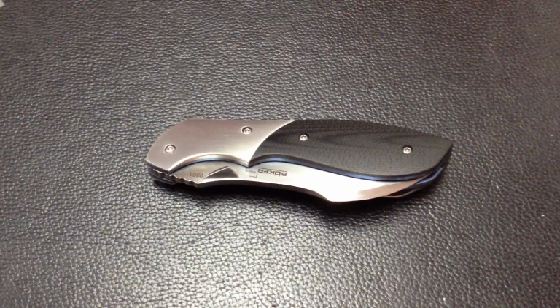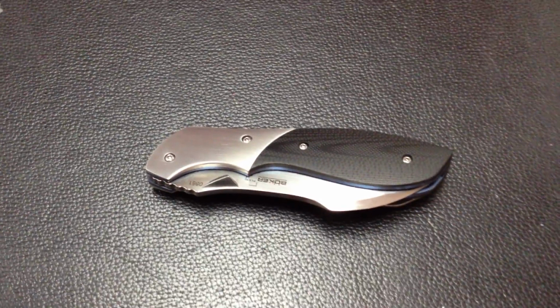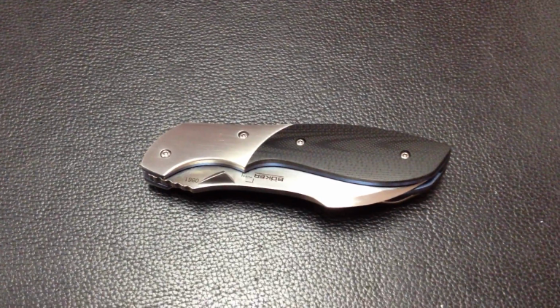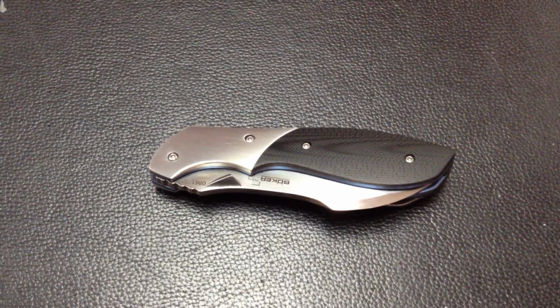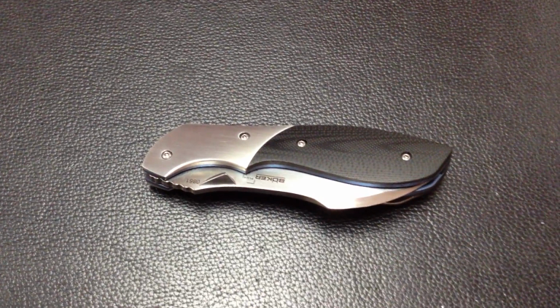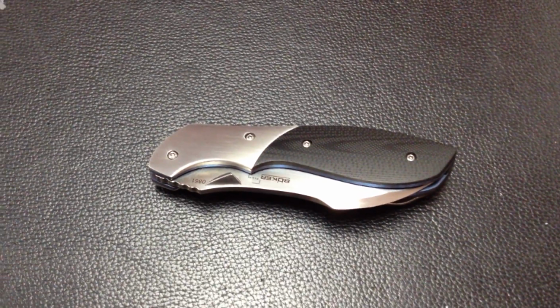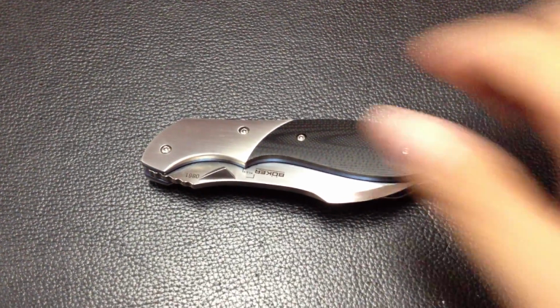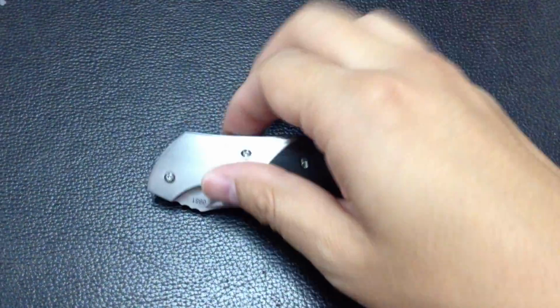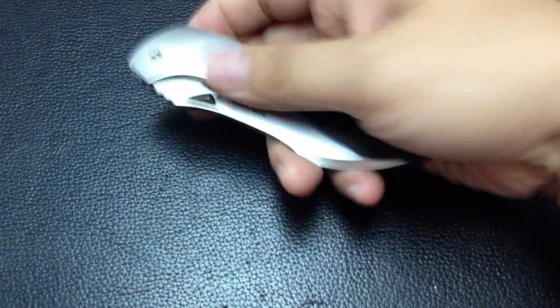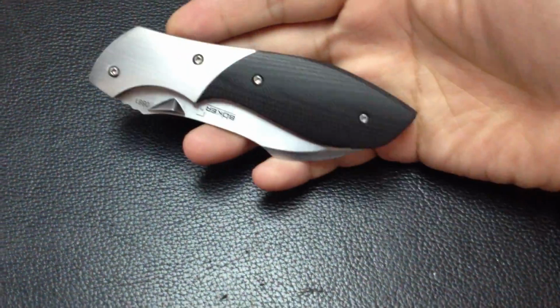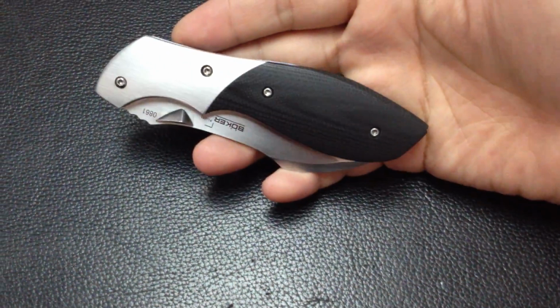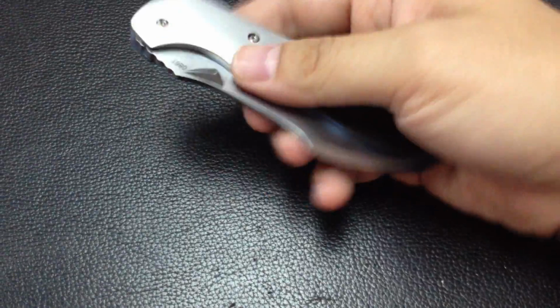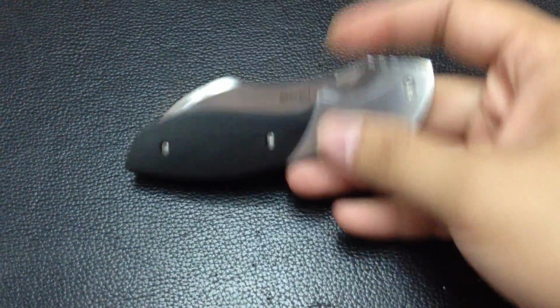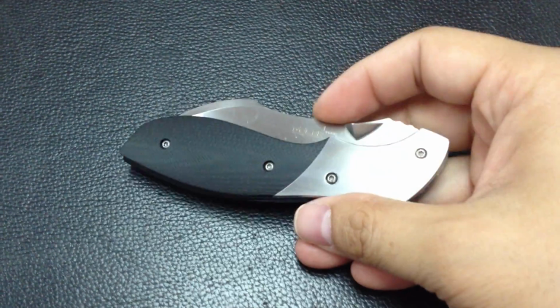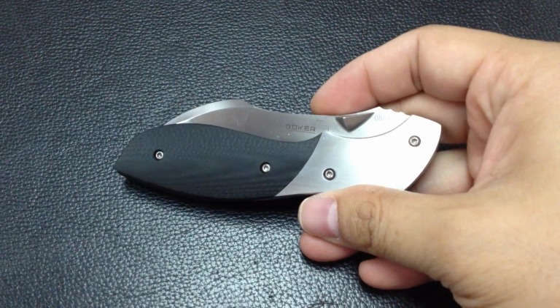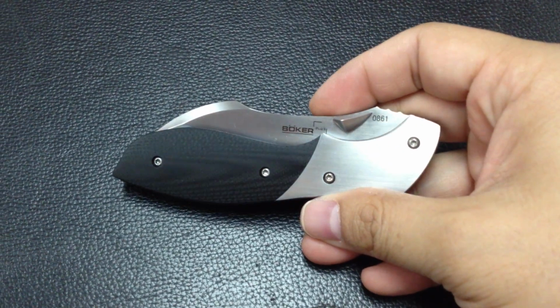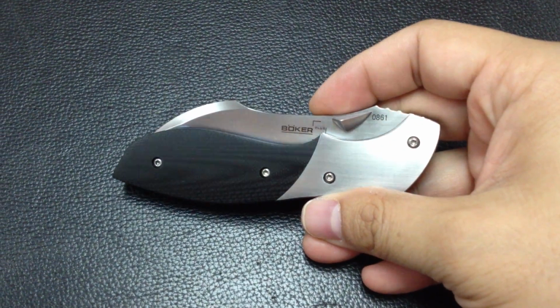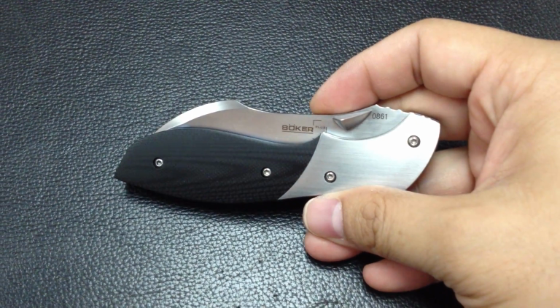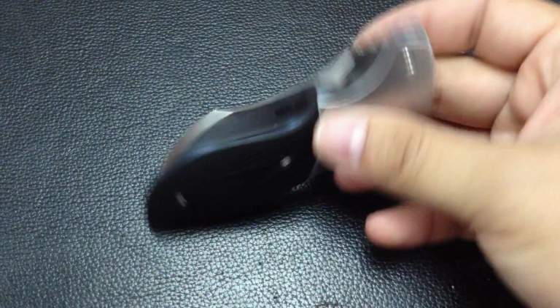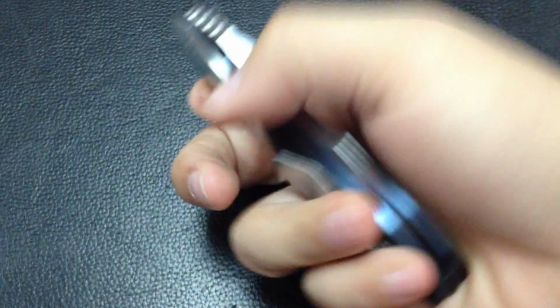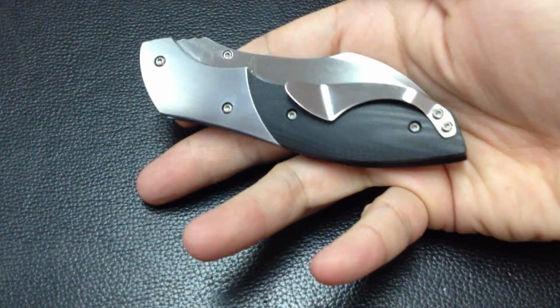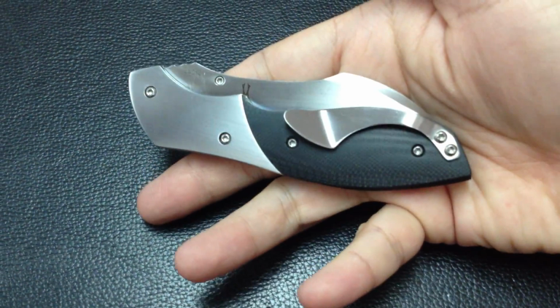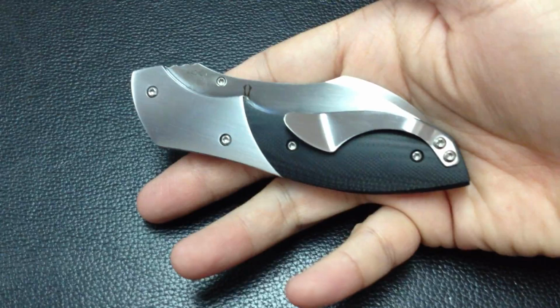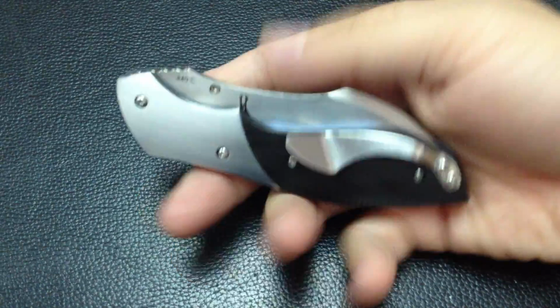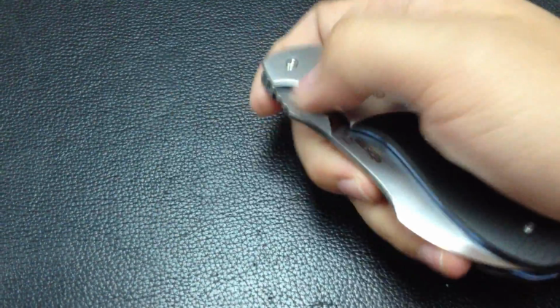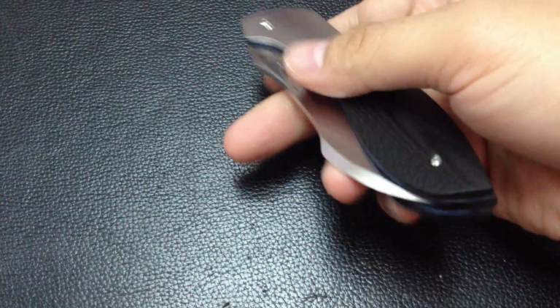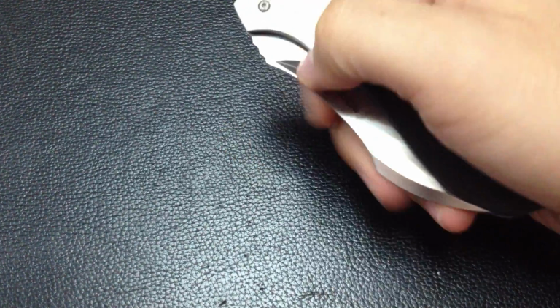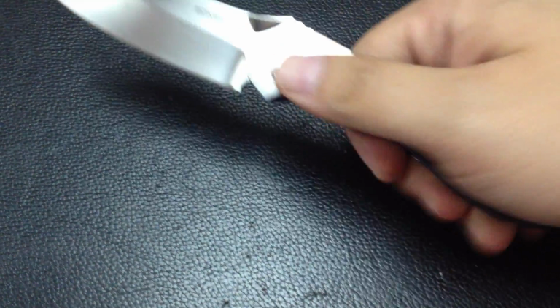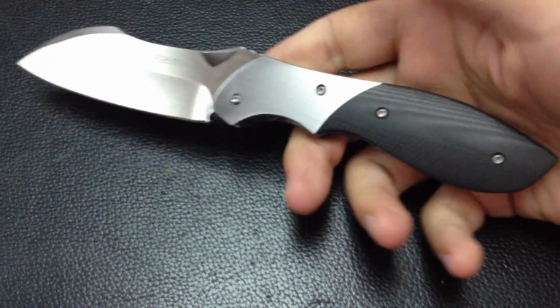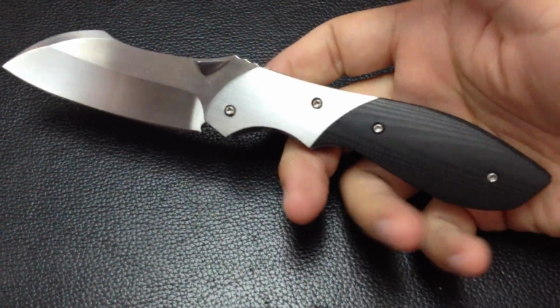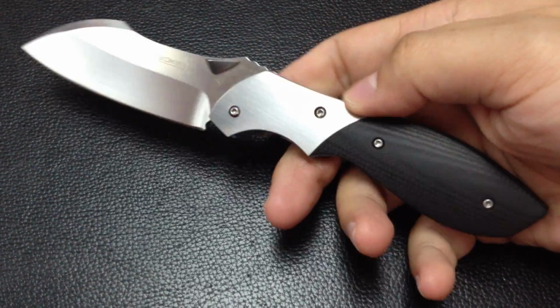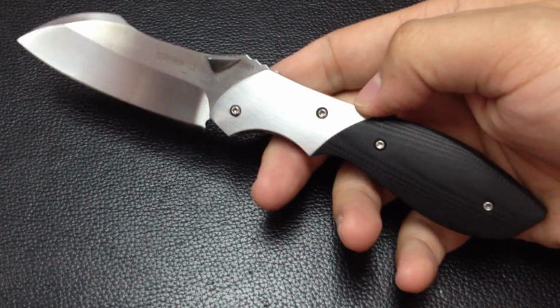Hey guys, another quick peek. This is my new Boker collaboration work with Jeremy Marsh. This is the Mini Vanquish.